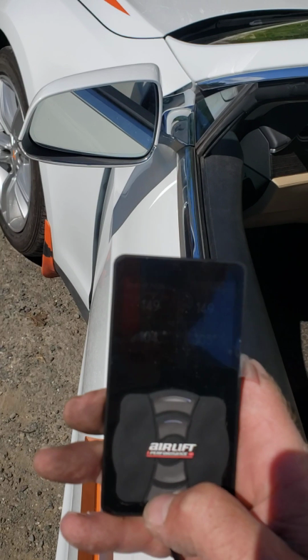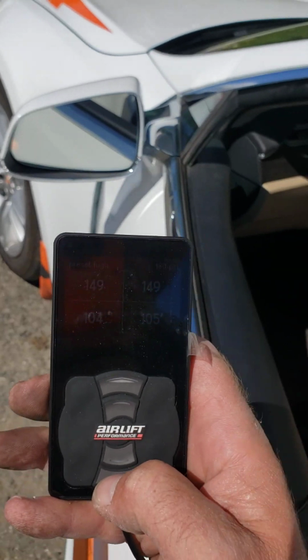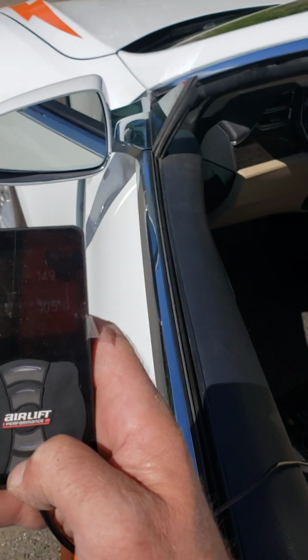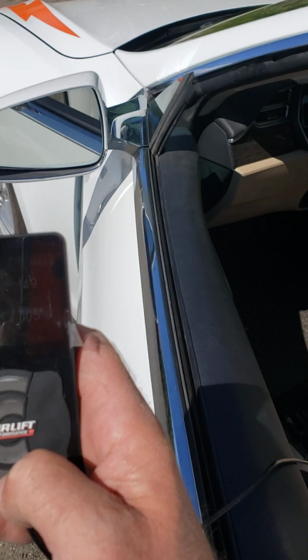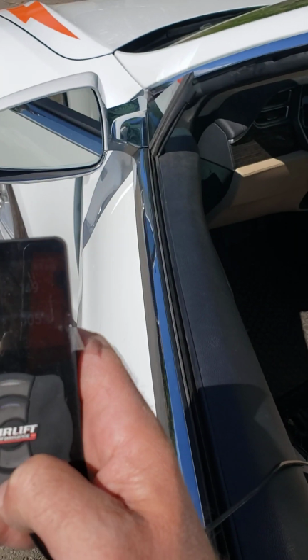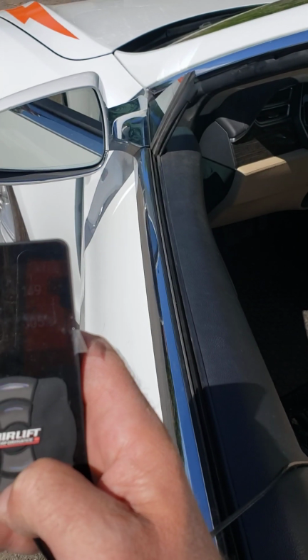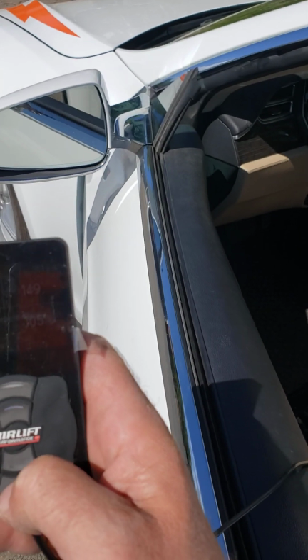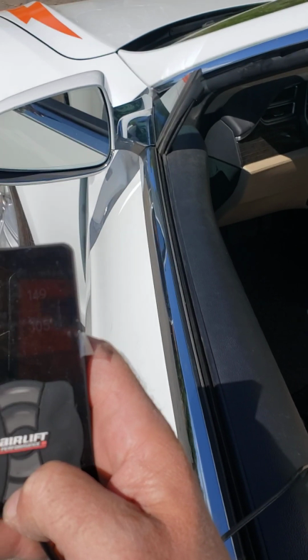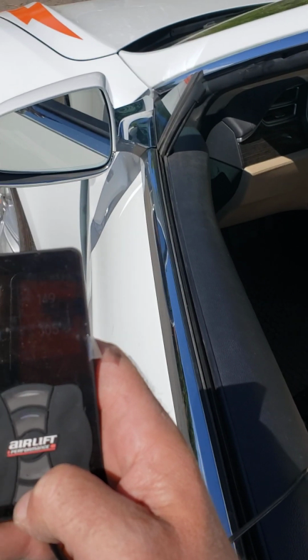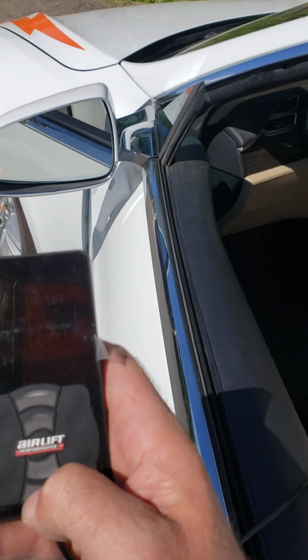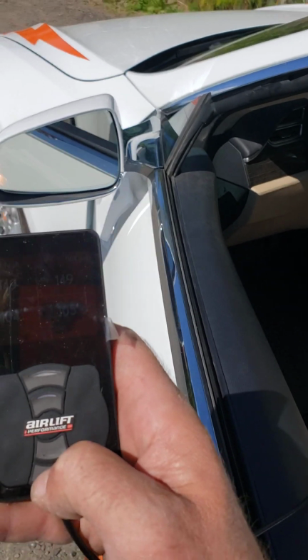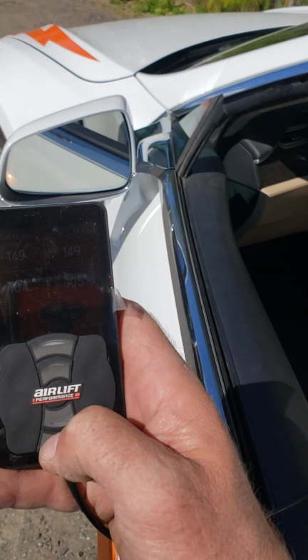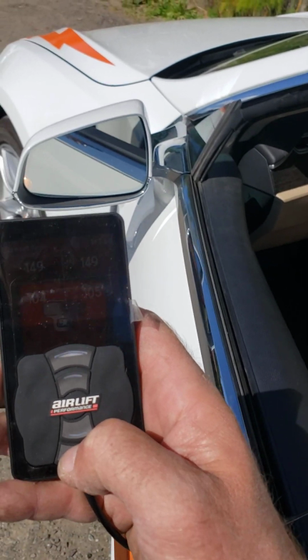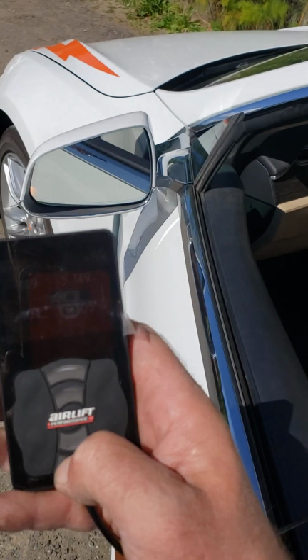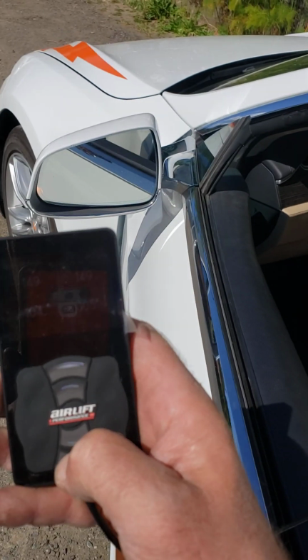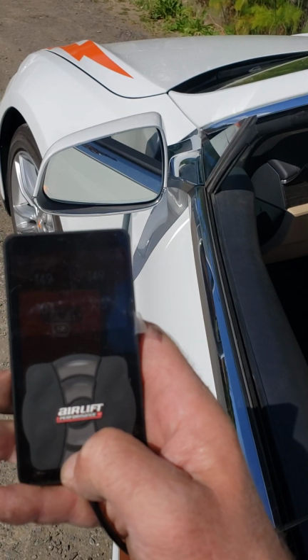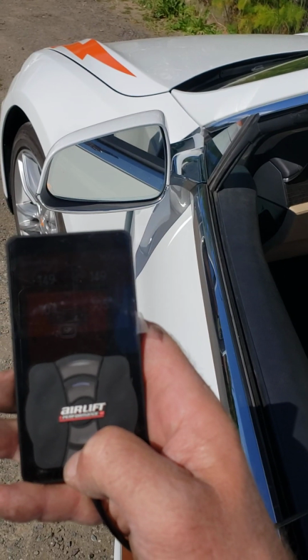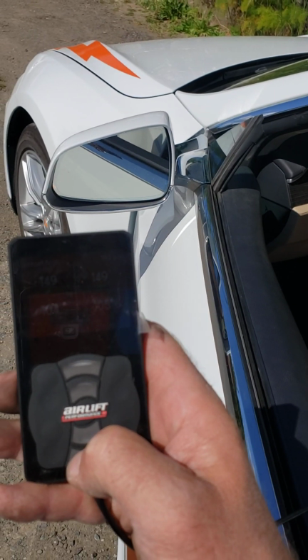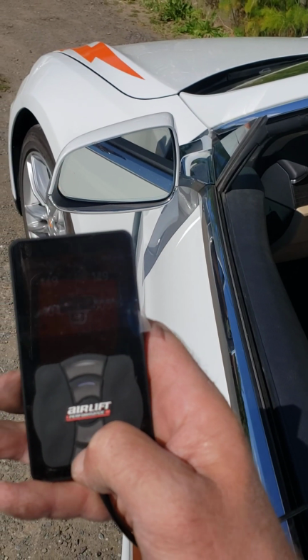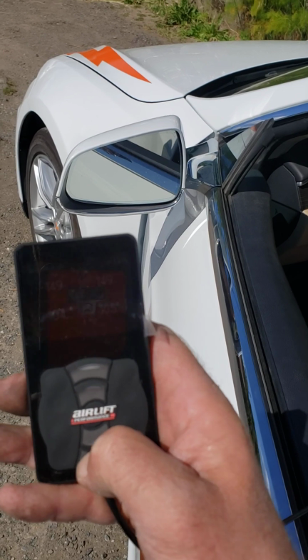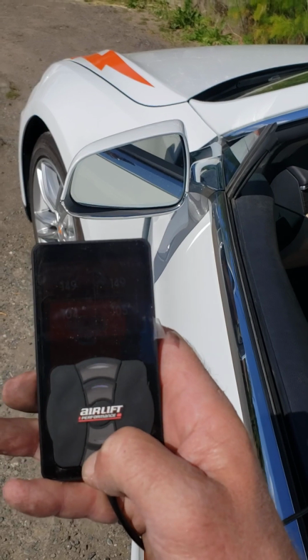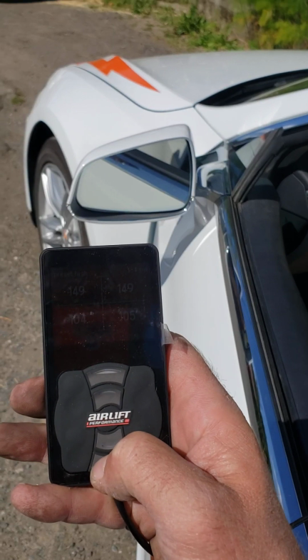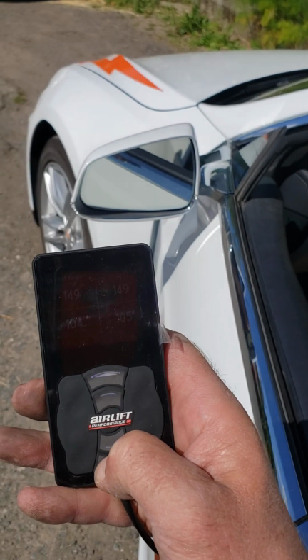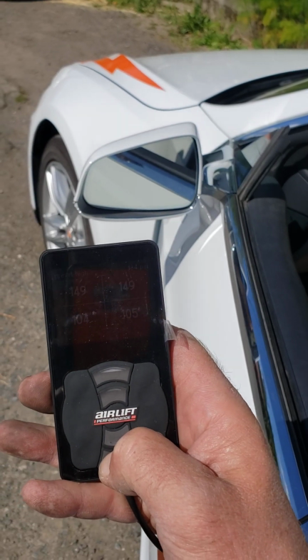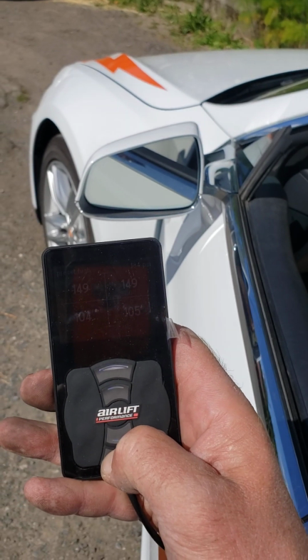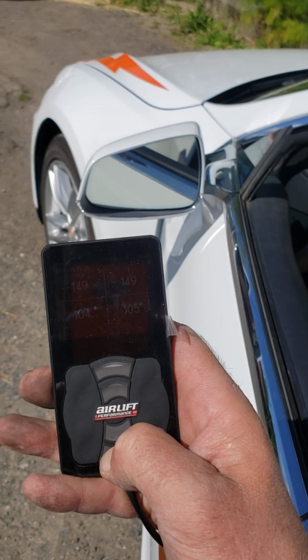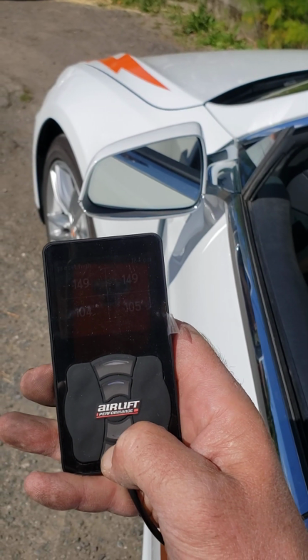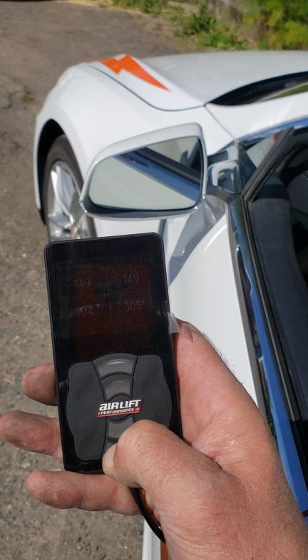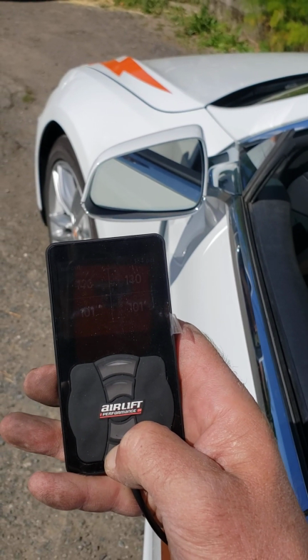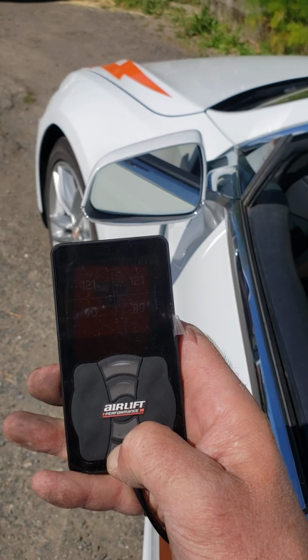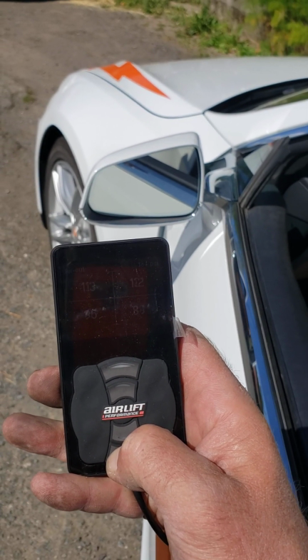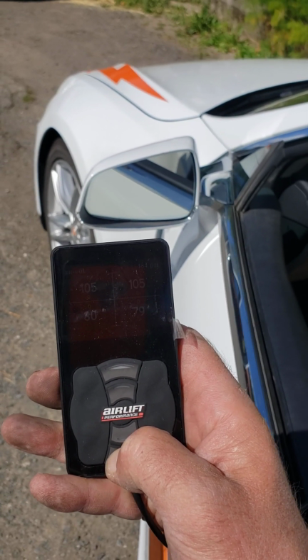Zero. Come on now. Reset high — going to do it. Do I have to hold it down? Oh yeah, there we go.